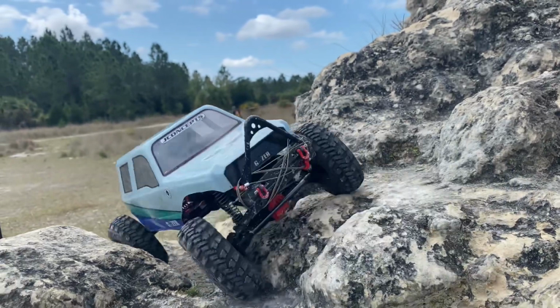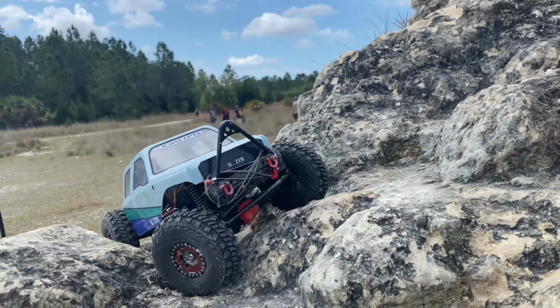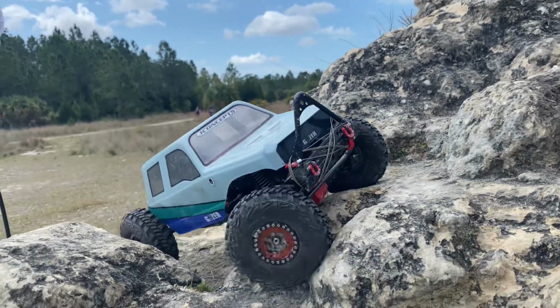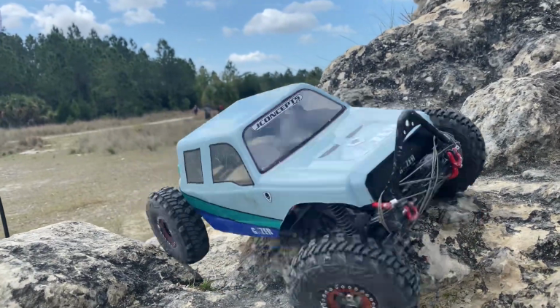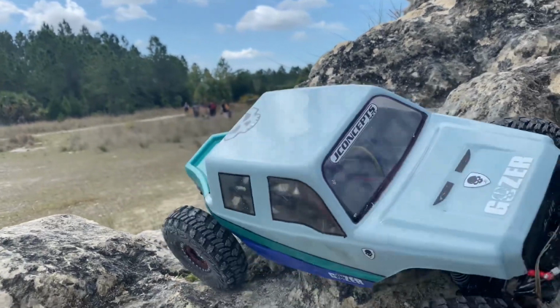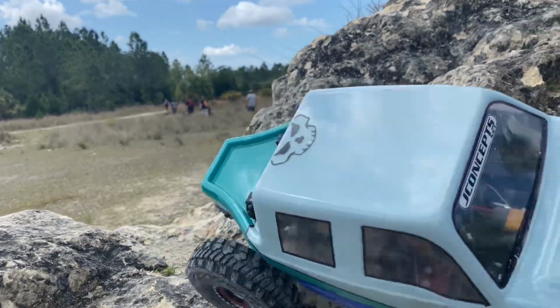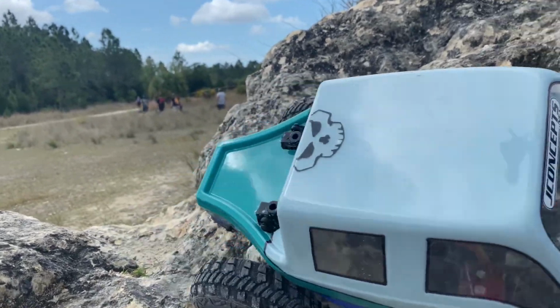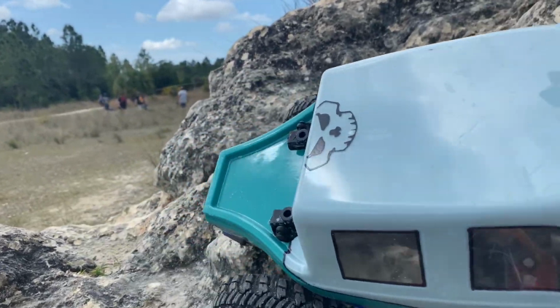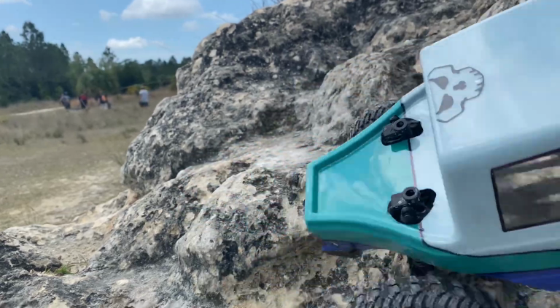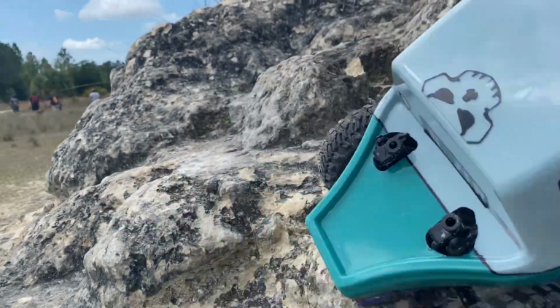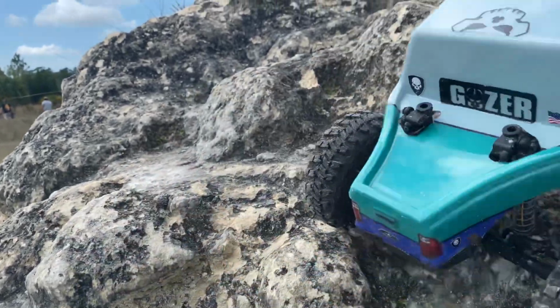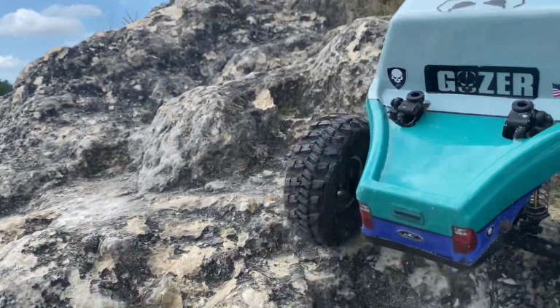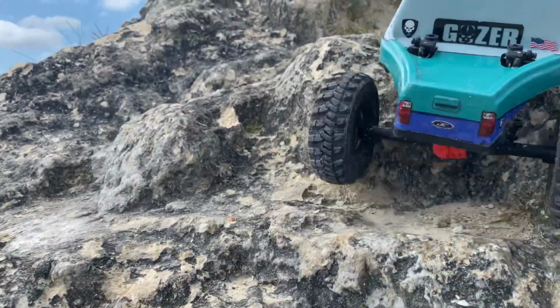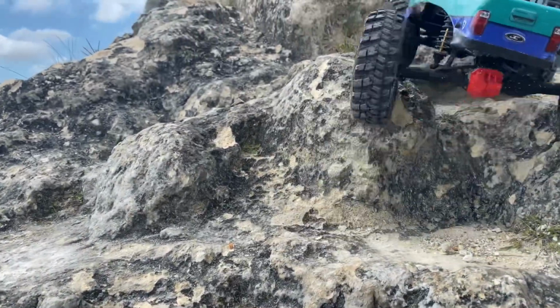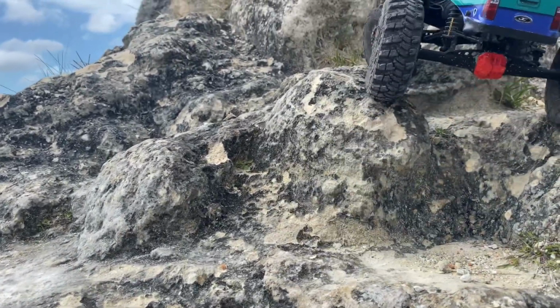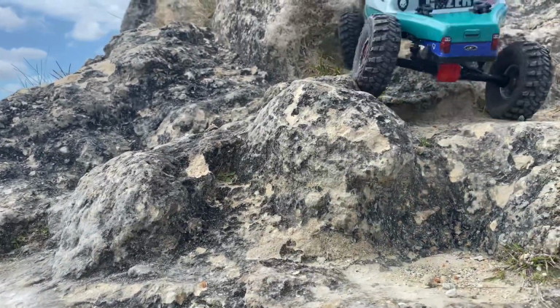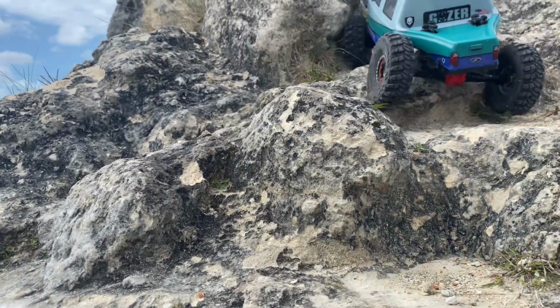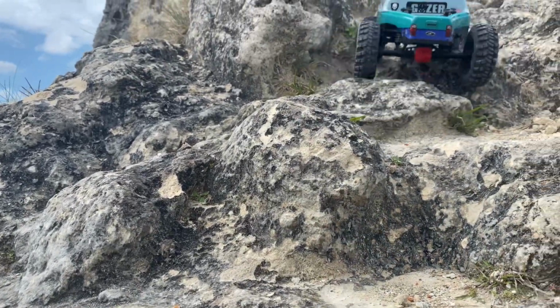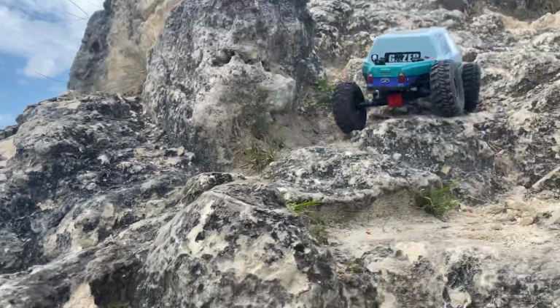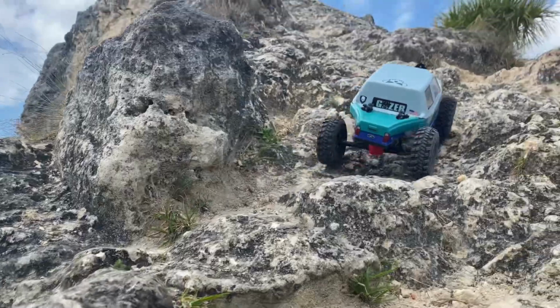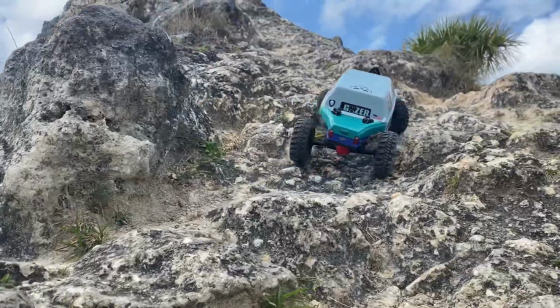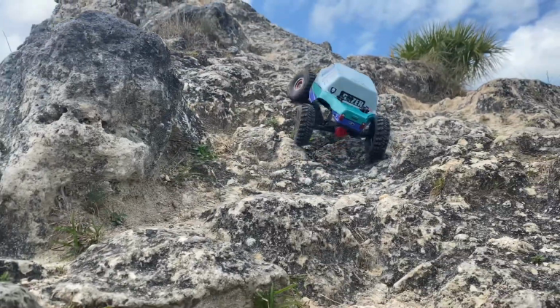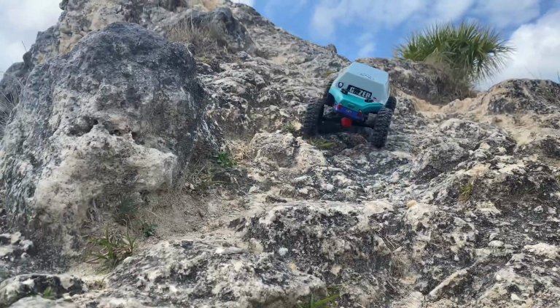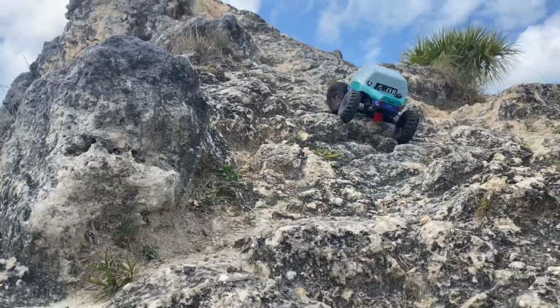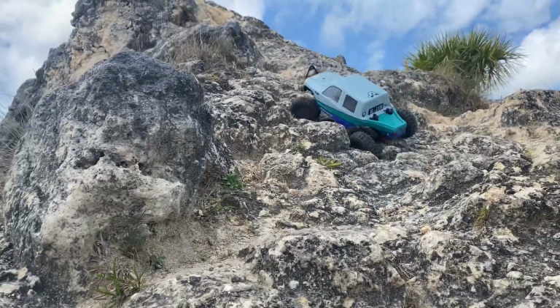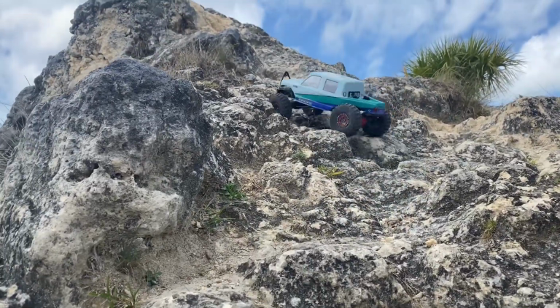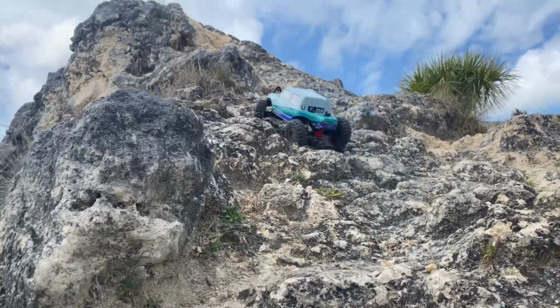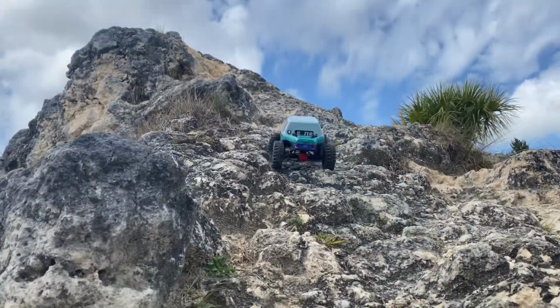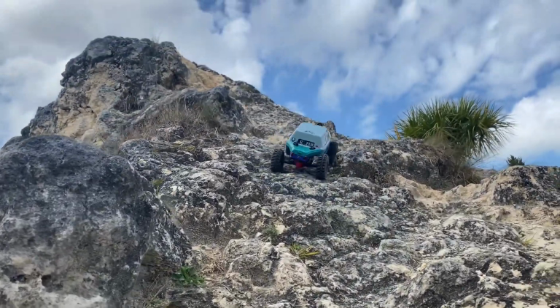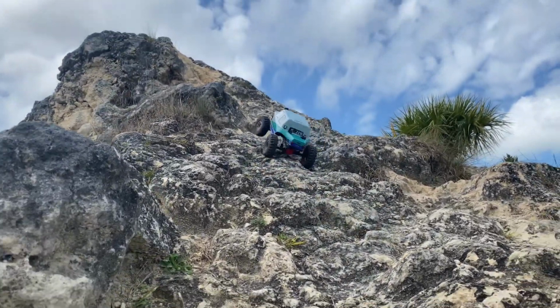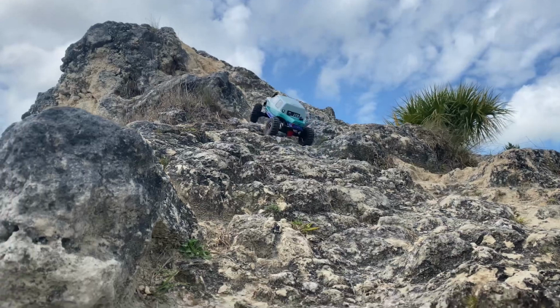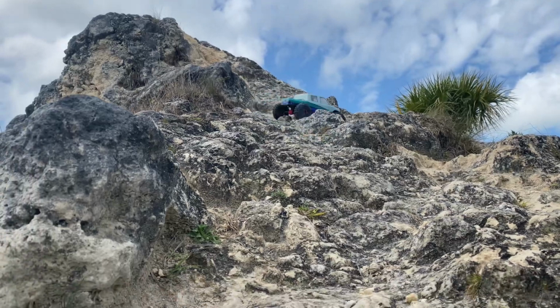Love this truck — fantastic little rig, real simple setup. Highly recommended for anybody getting into the hobby who doesn't know much about RCs. This is a great one to start with. You can get the RTR or the kit.